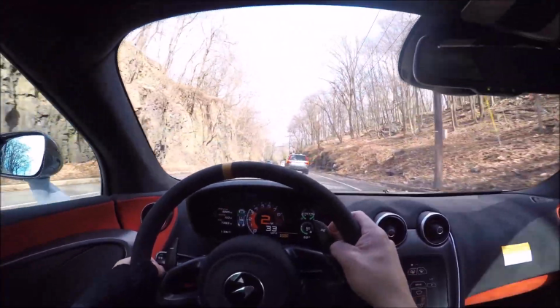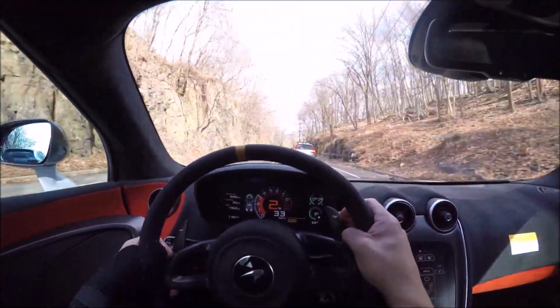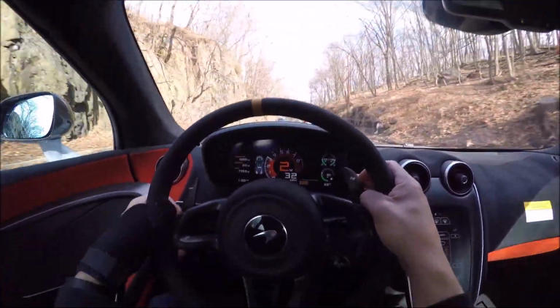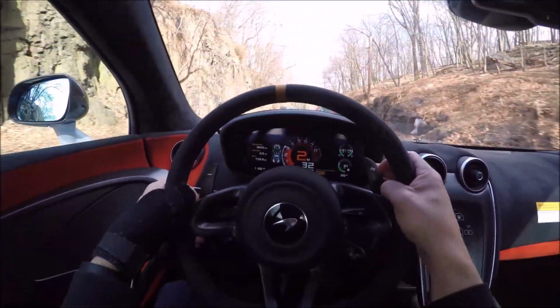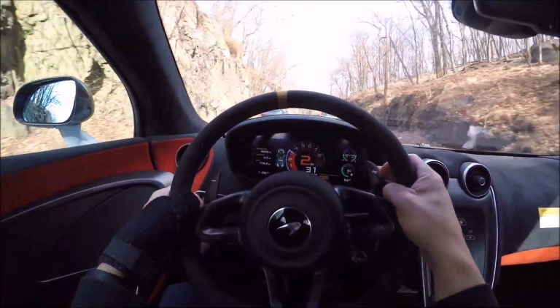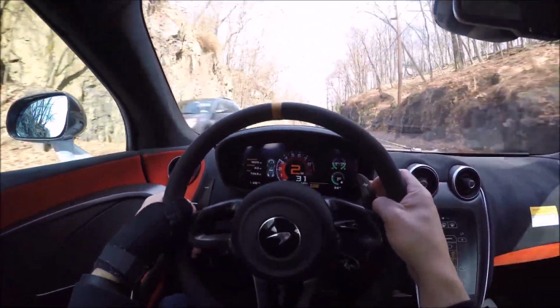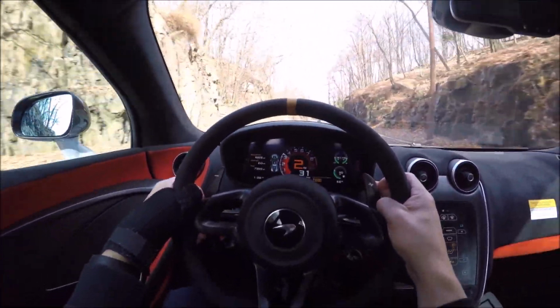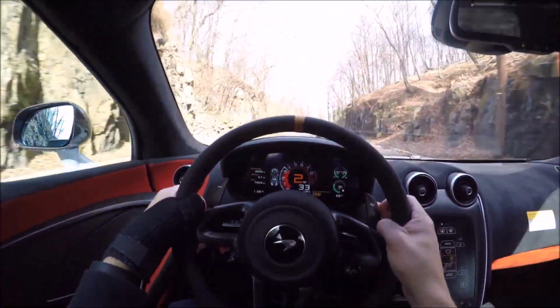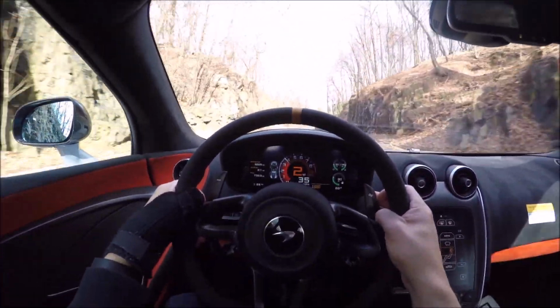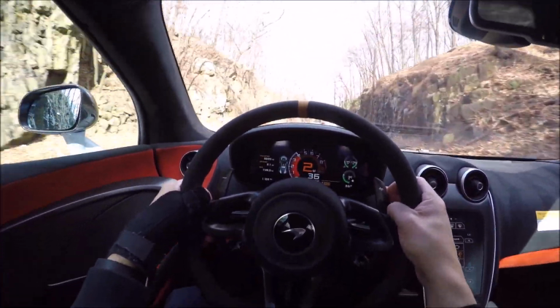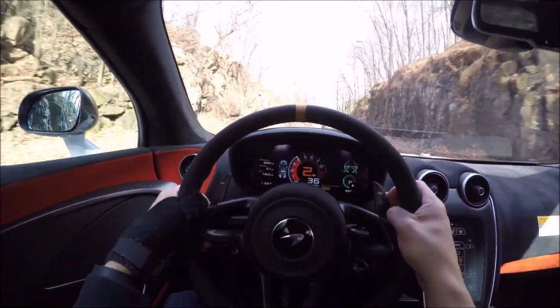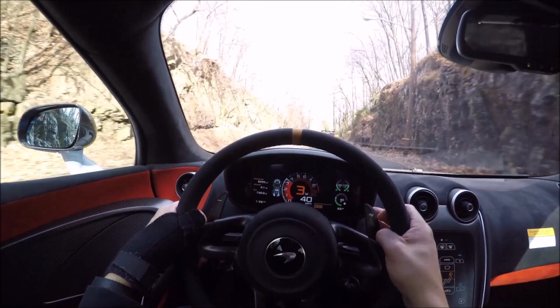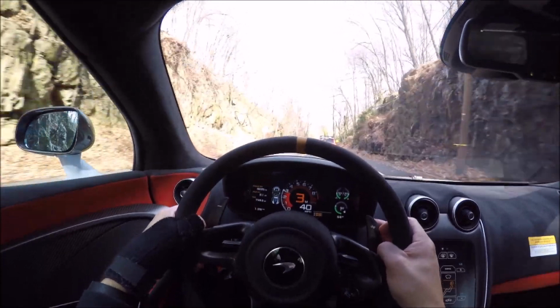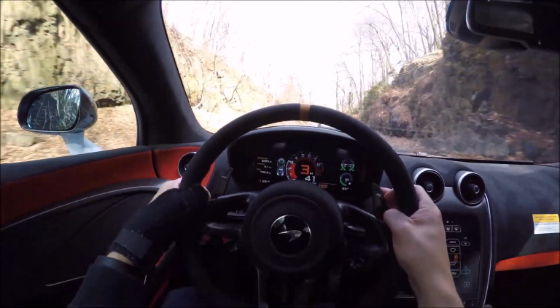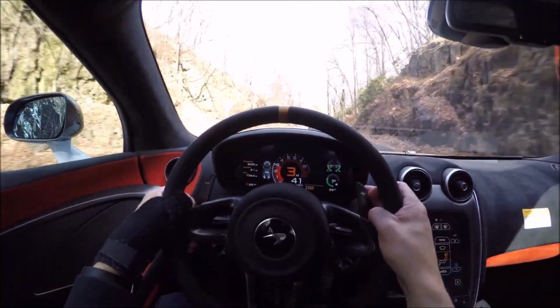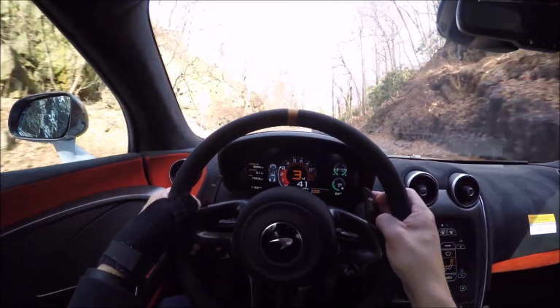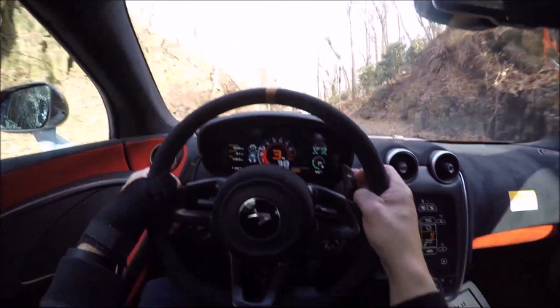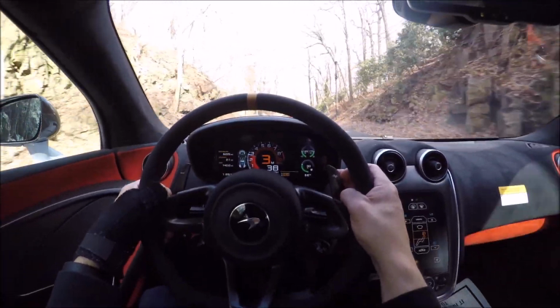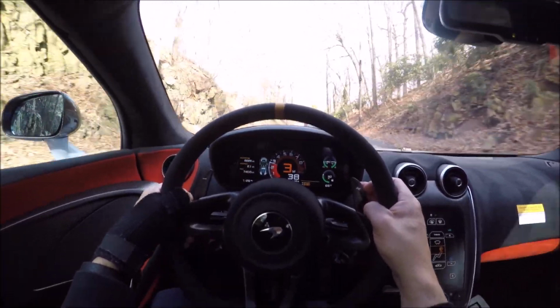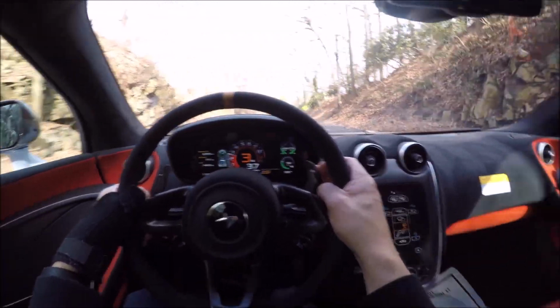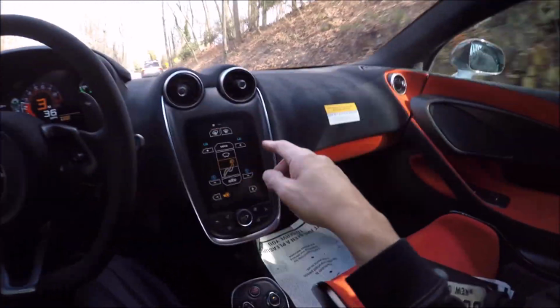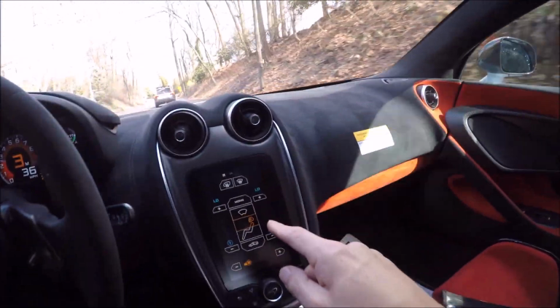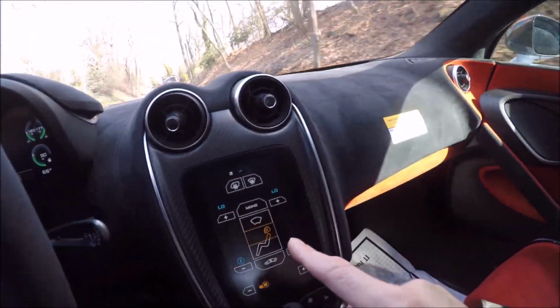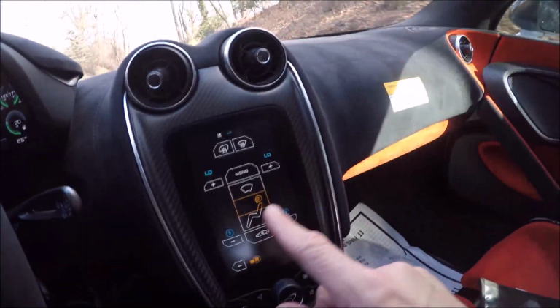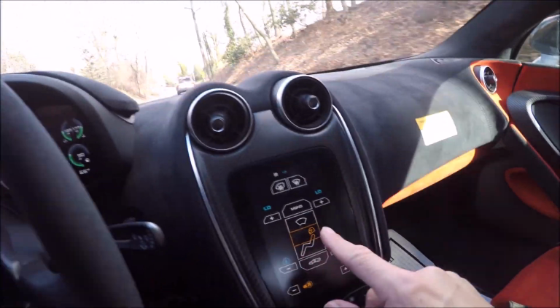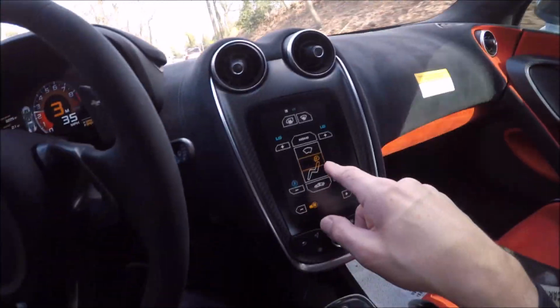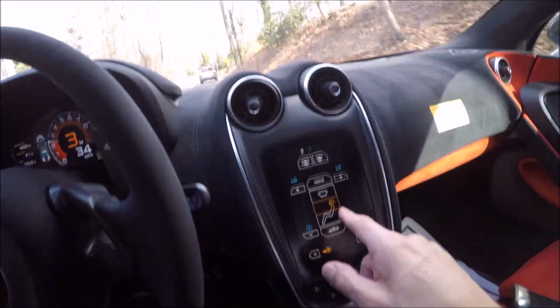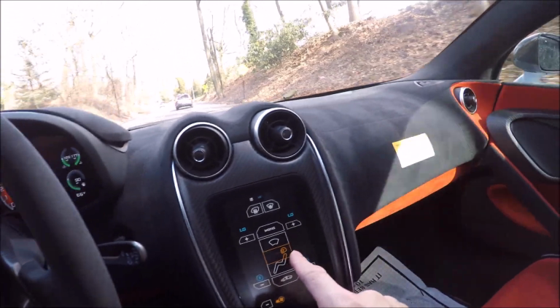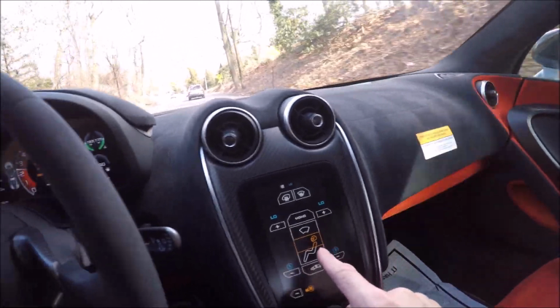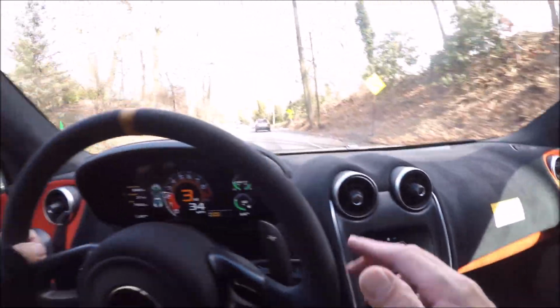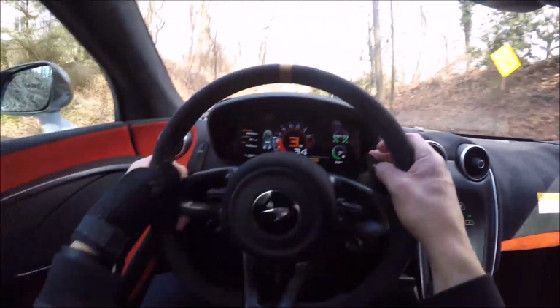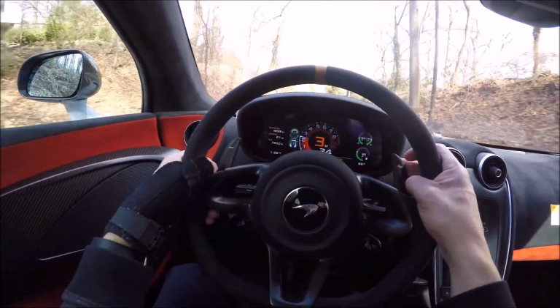We're going to go through some S-turns, then we'll pull over and look at some of the features. We have our climate control right here, and you have your little race car driver with the helmet on.